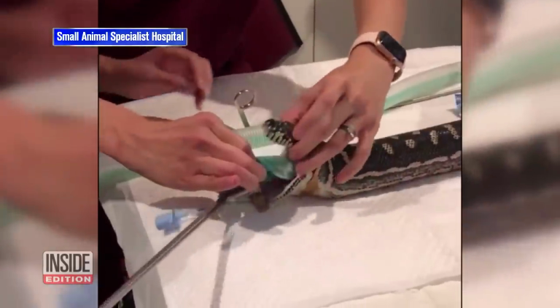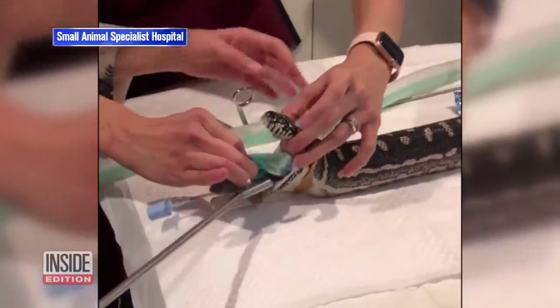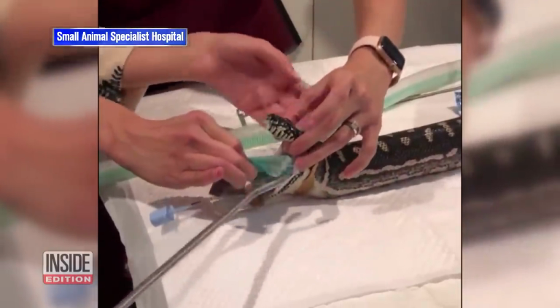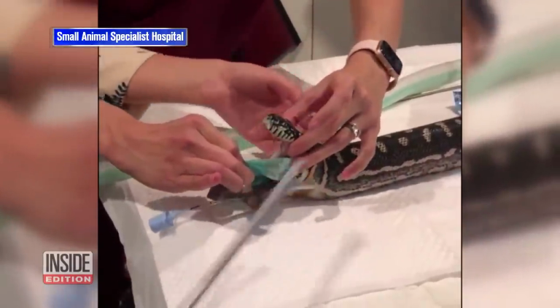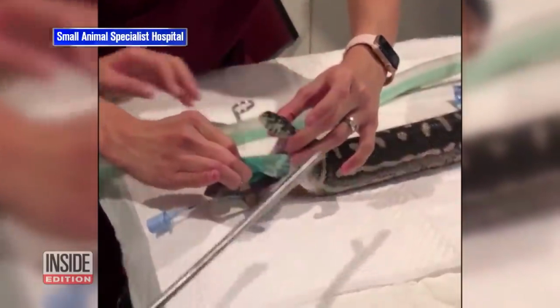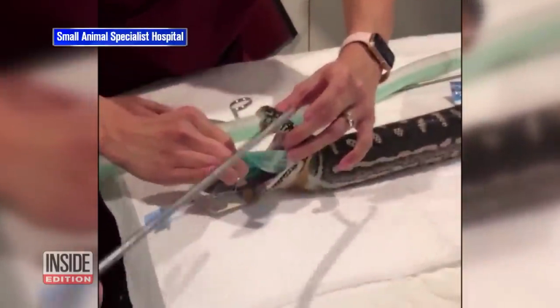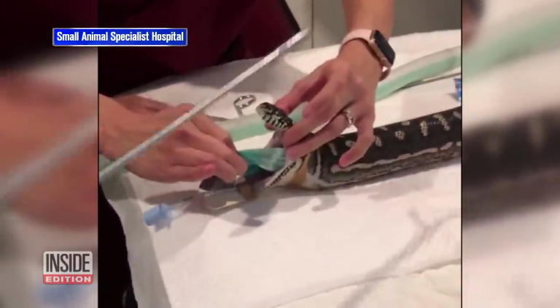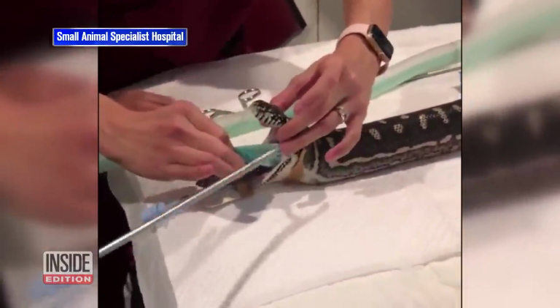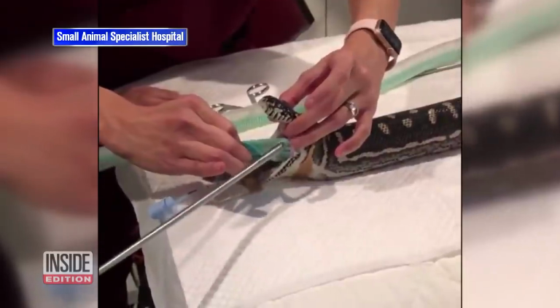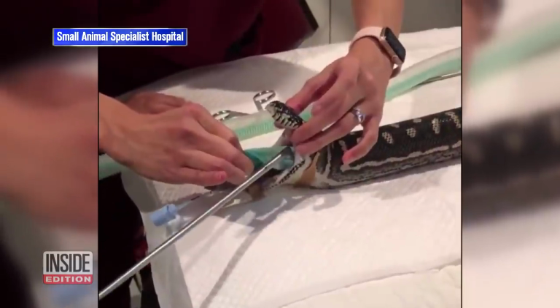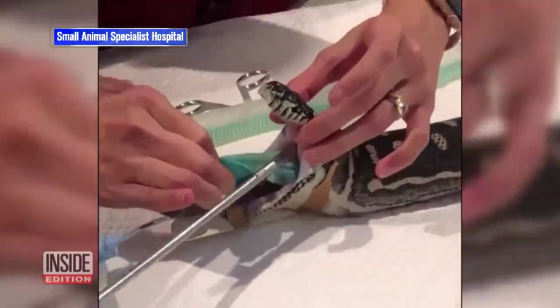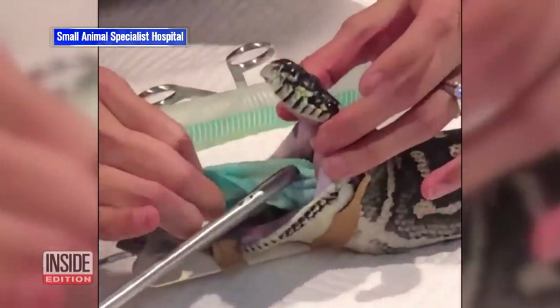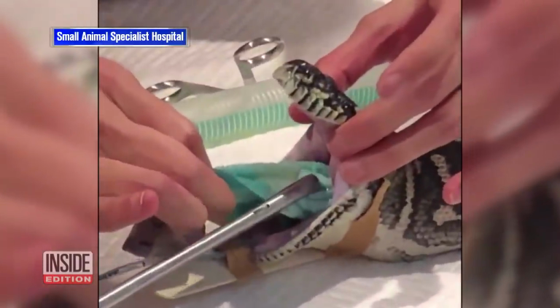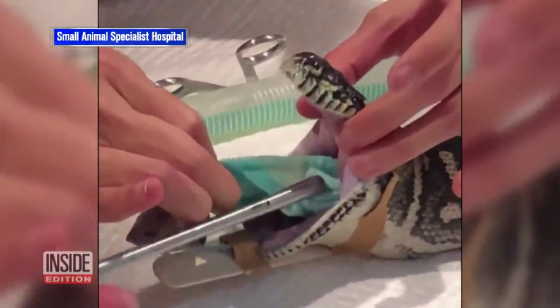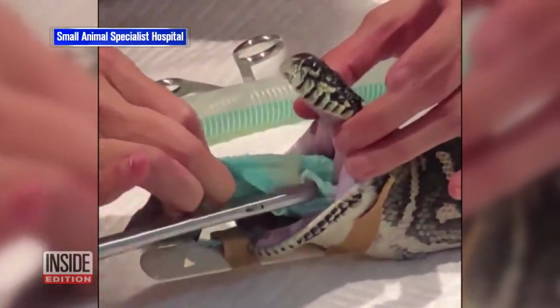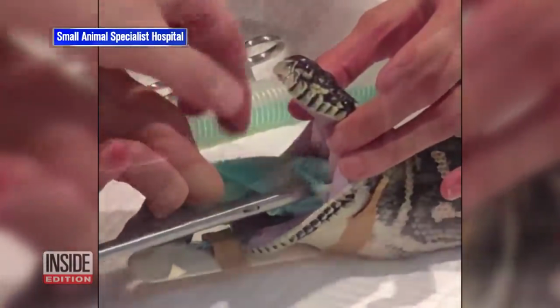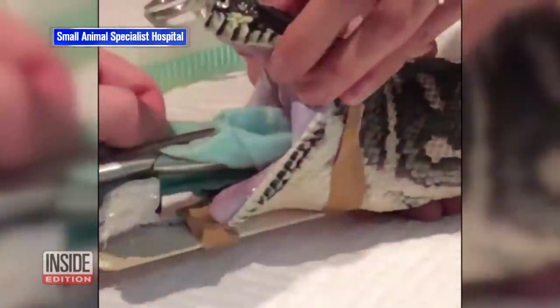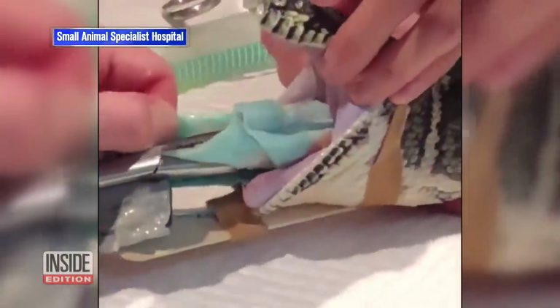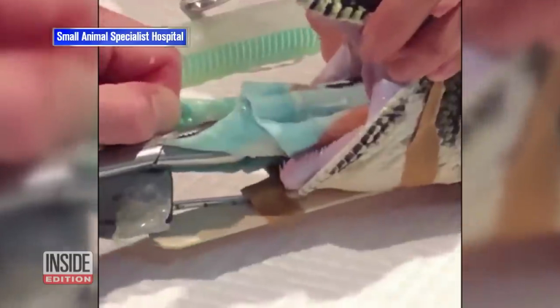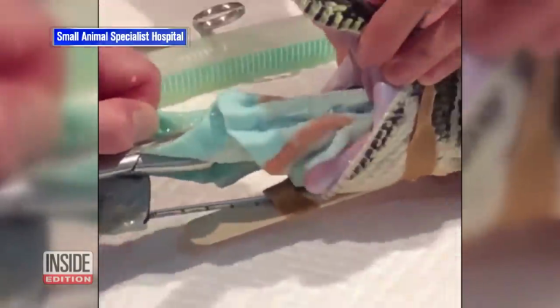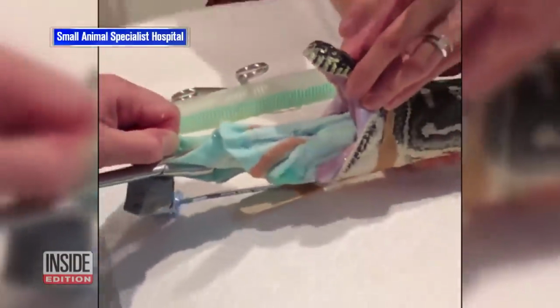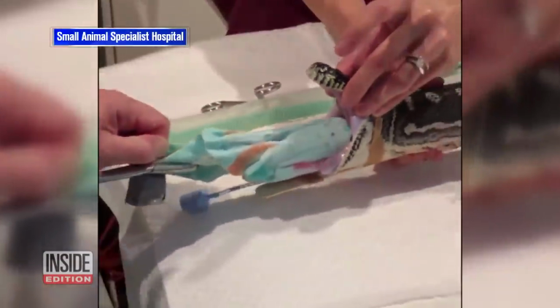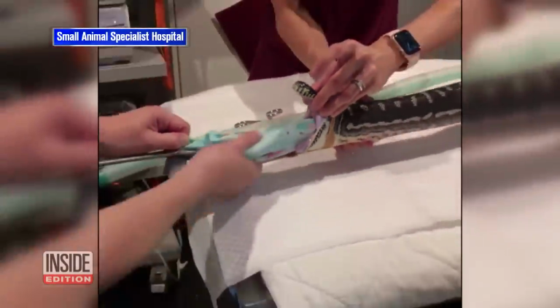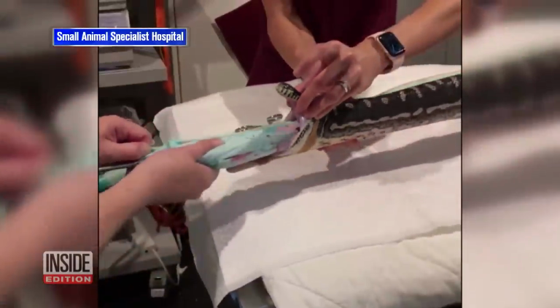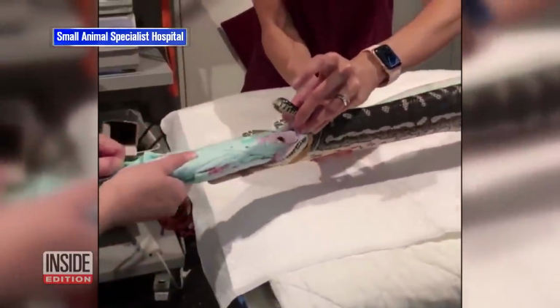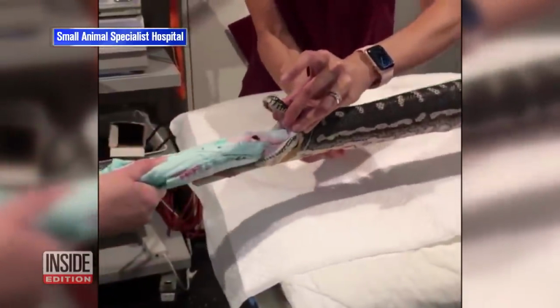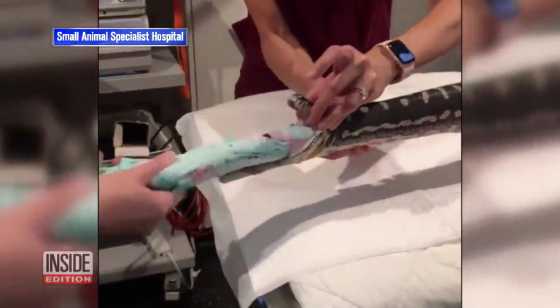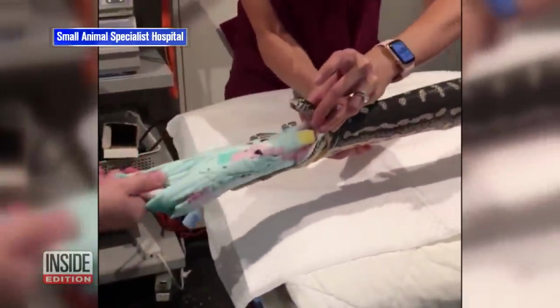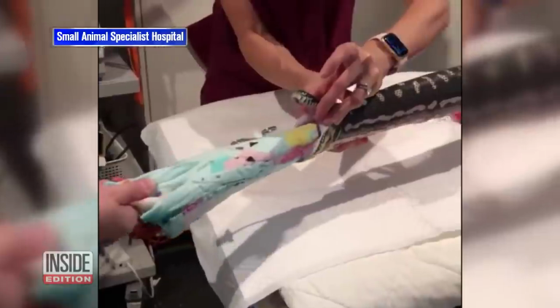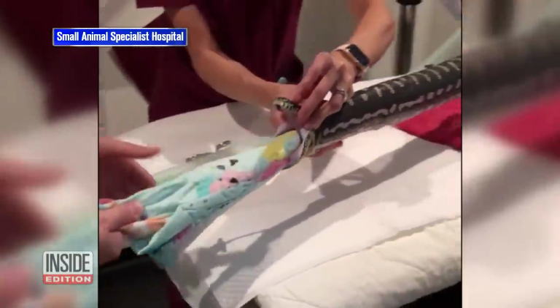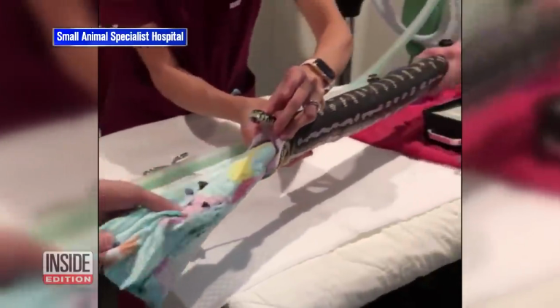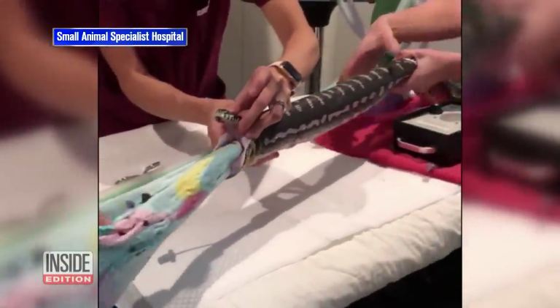What is that thing they're pulling out that the snake swallowed and is really giving her a major upset stomach? It keeps coming and coming and coming. It's a beach towel.